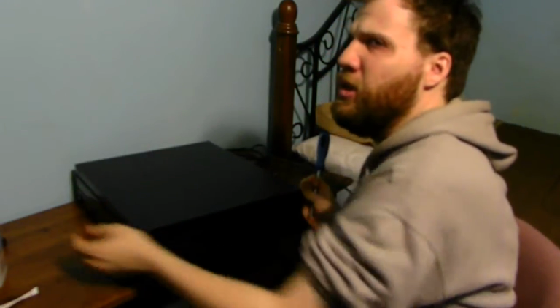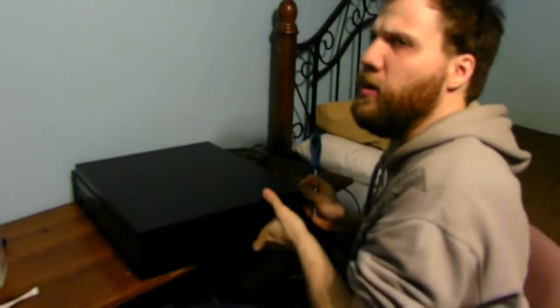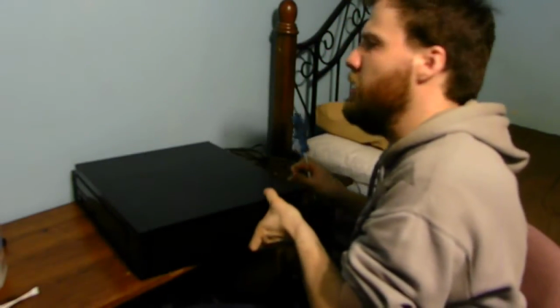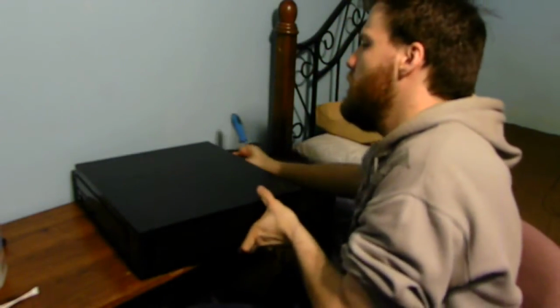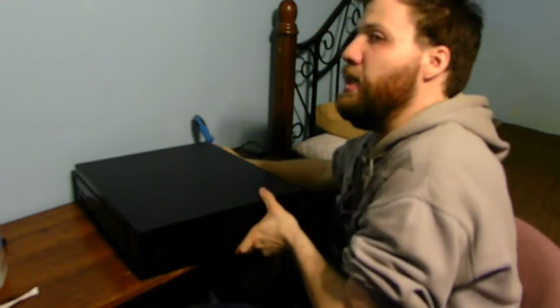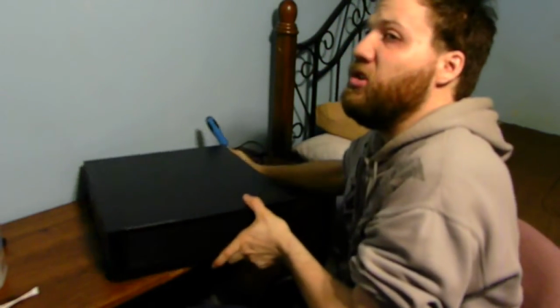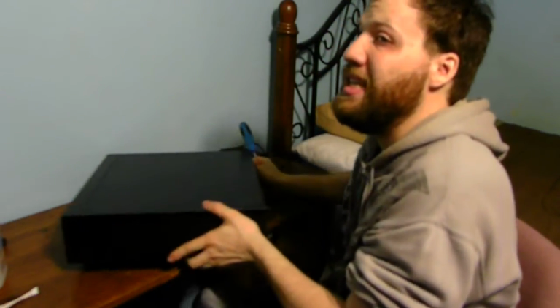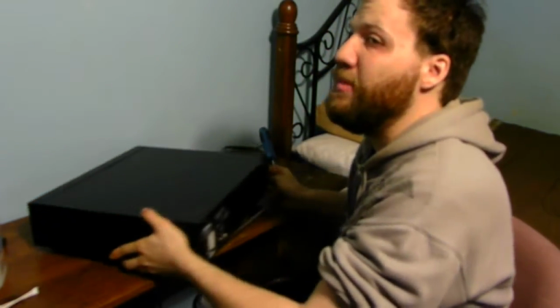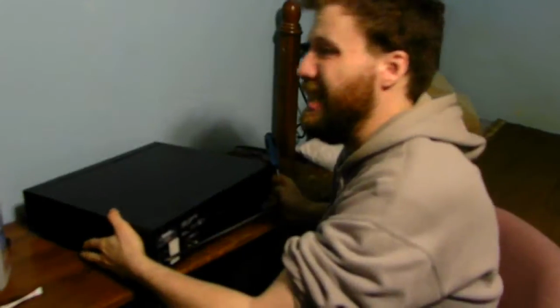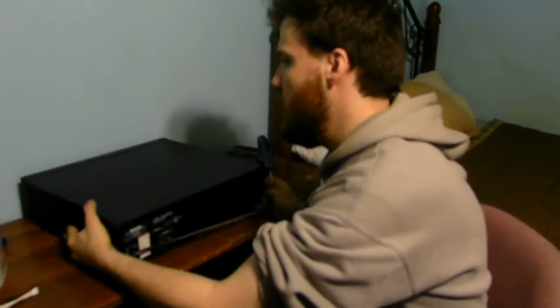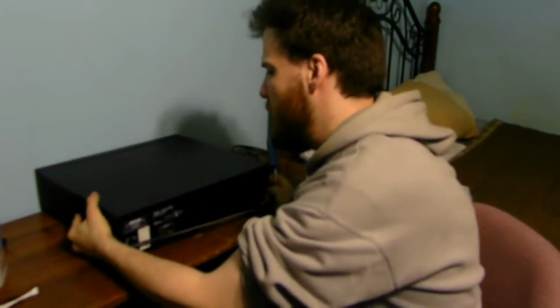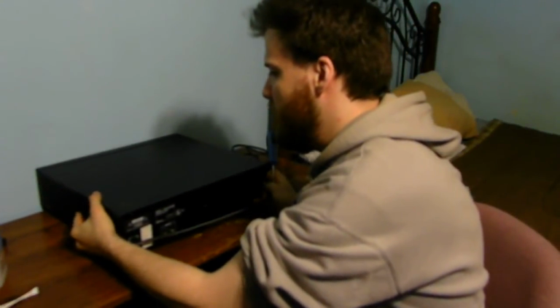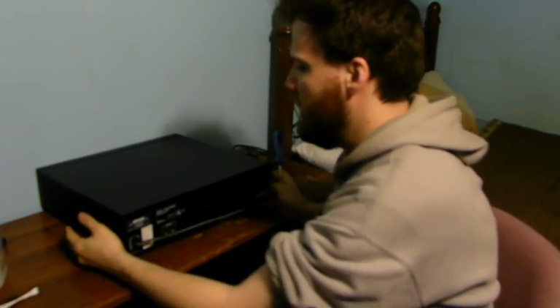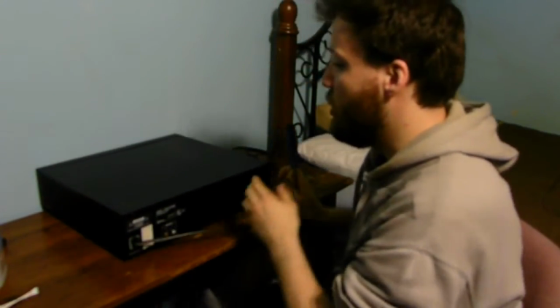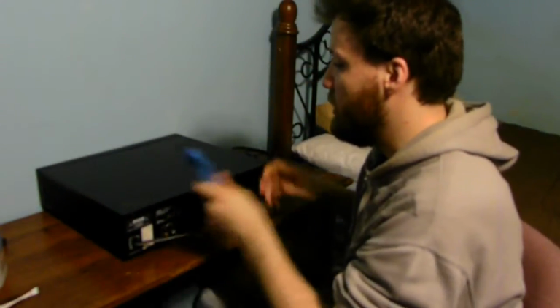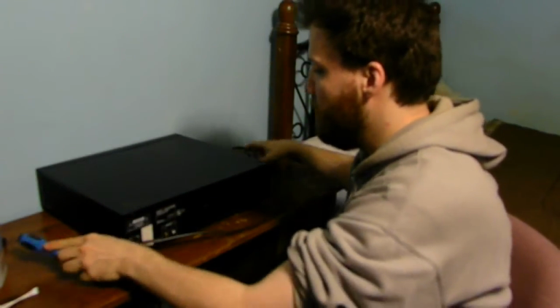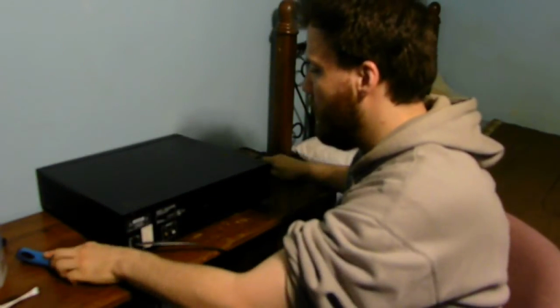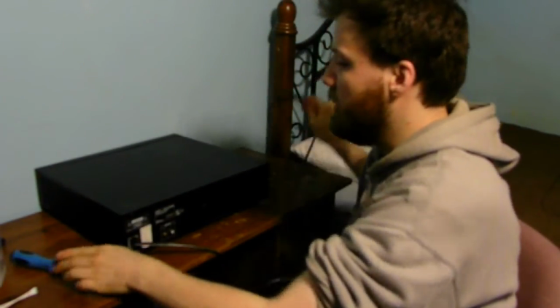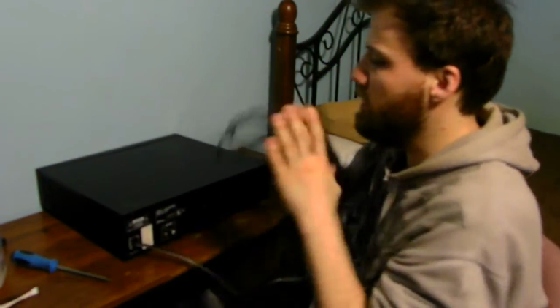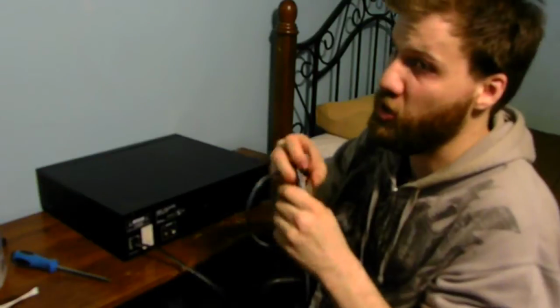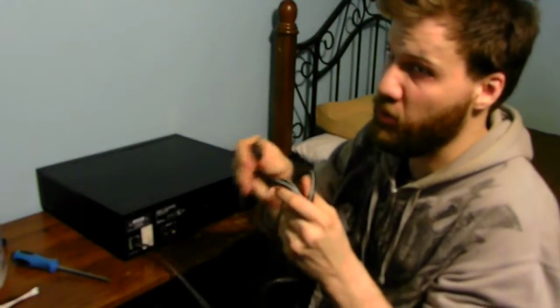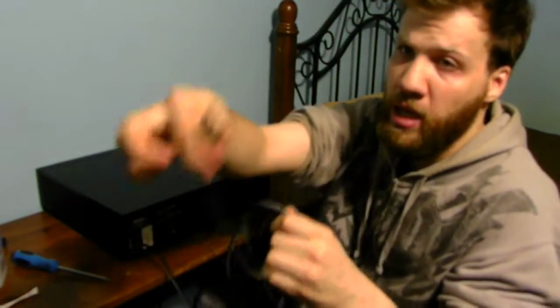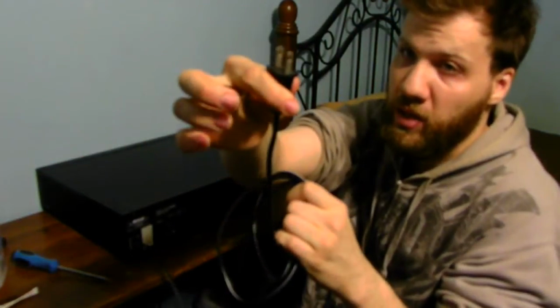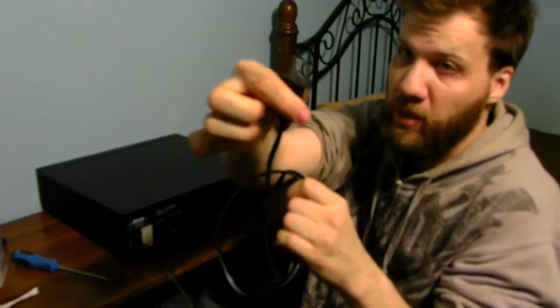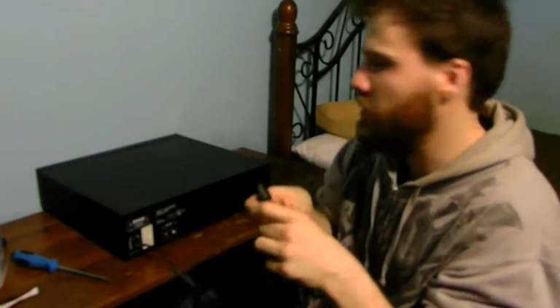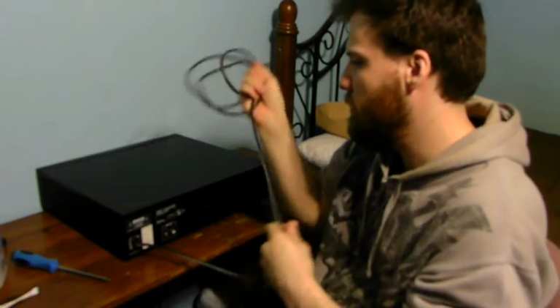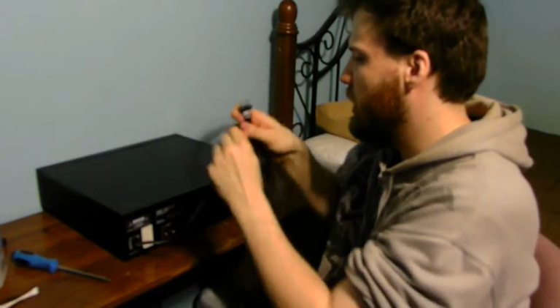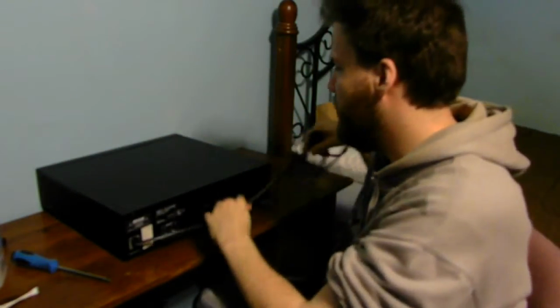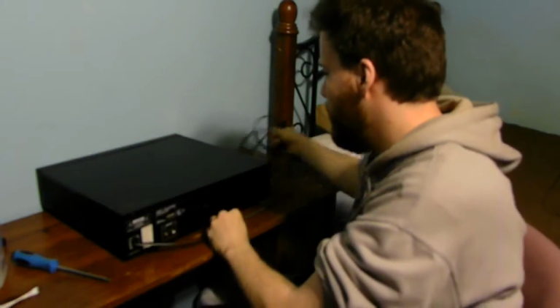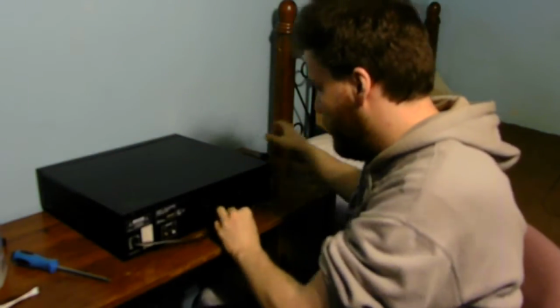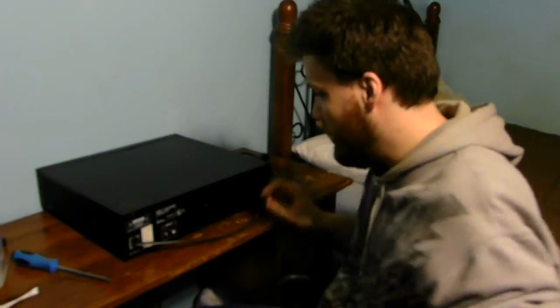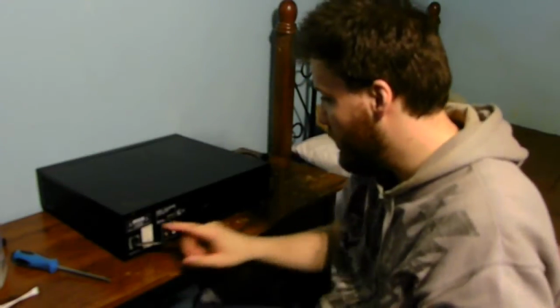Make sure if you're going to be working on it, please make sure it is unplugged. This is a used item — I bought this at a secondhand store. You can see you have to unplug it. Put that off to the side; we're not going to need that.